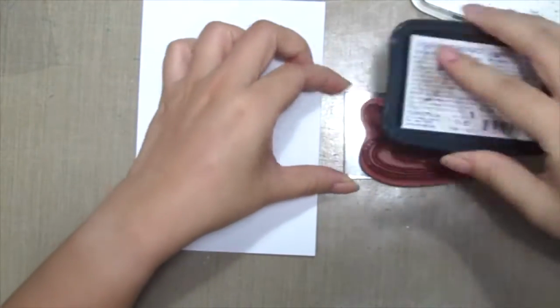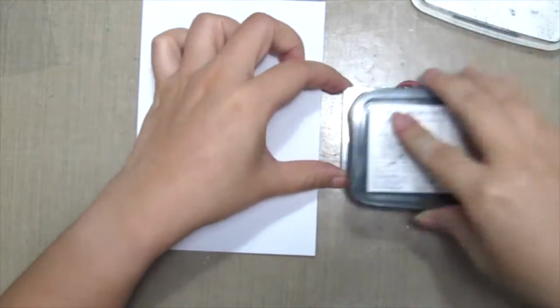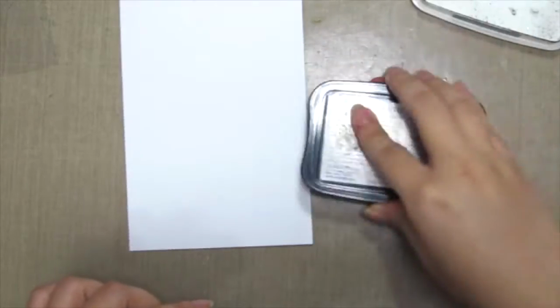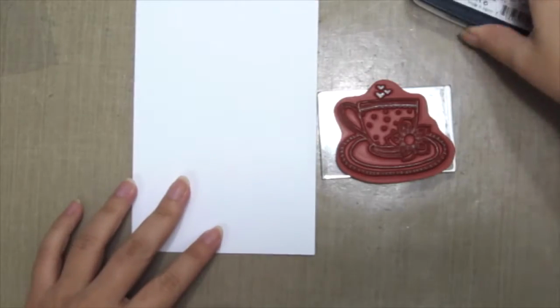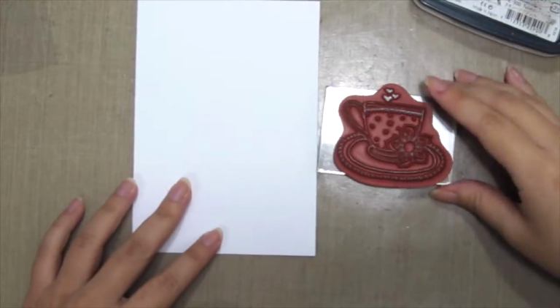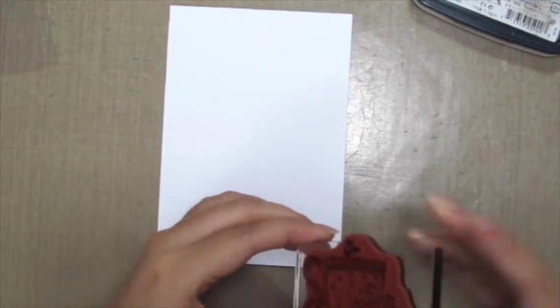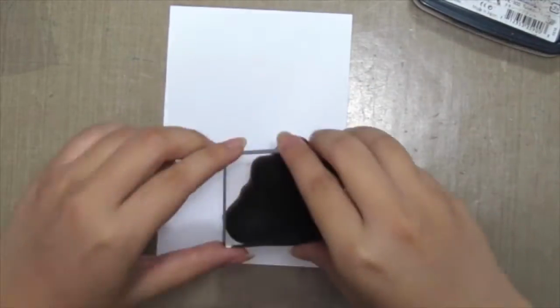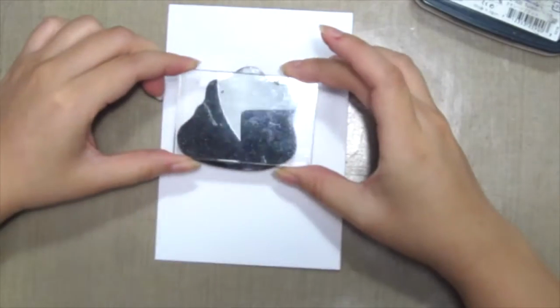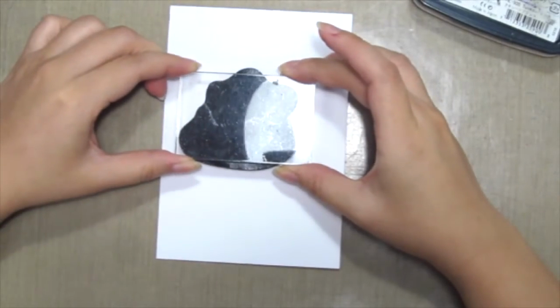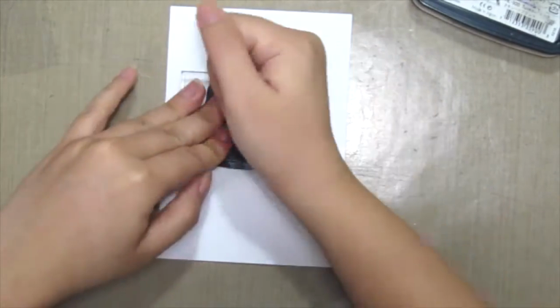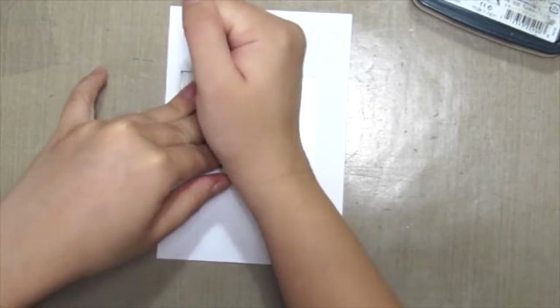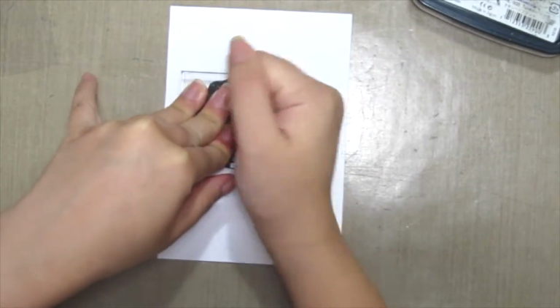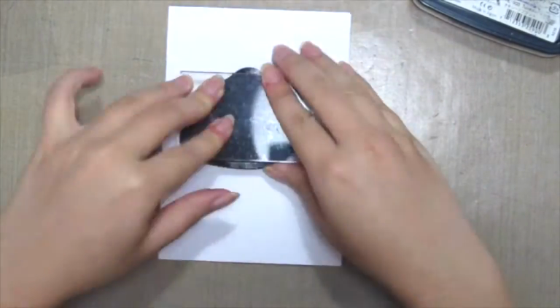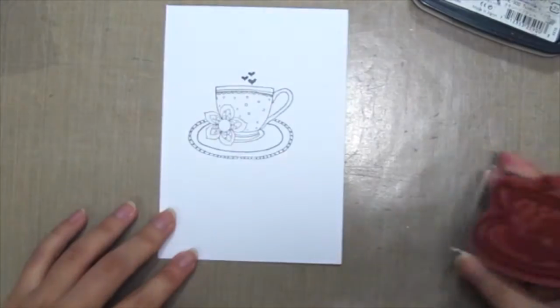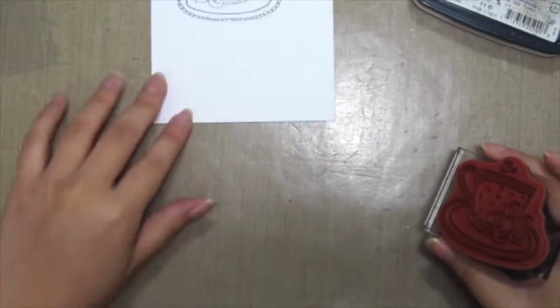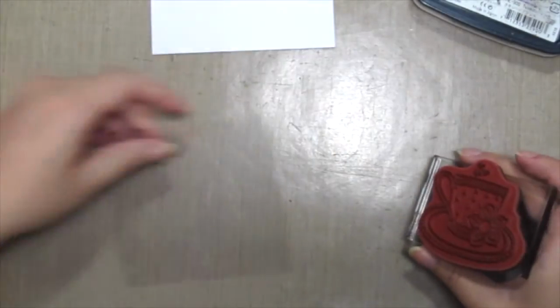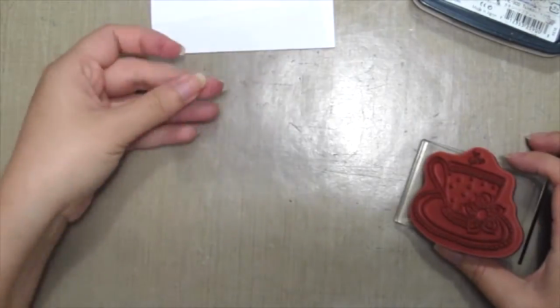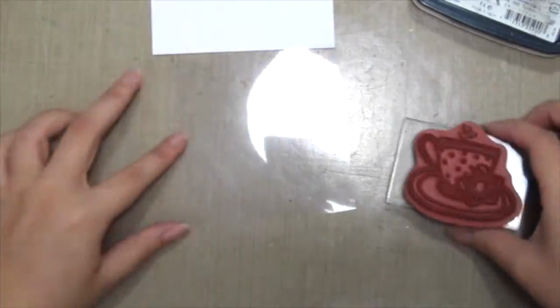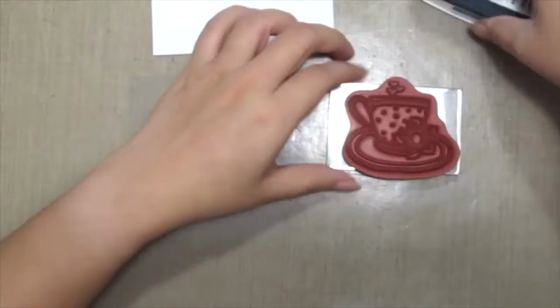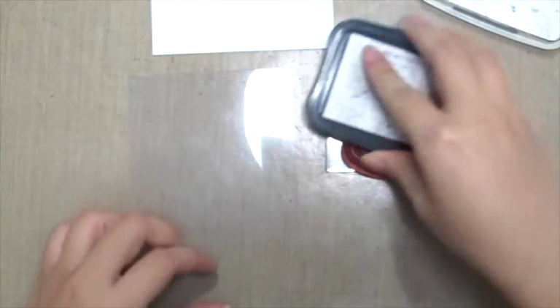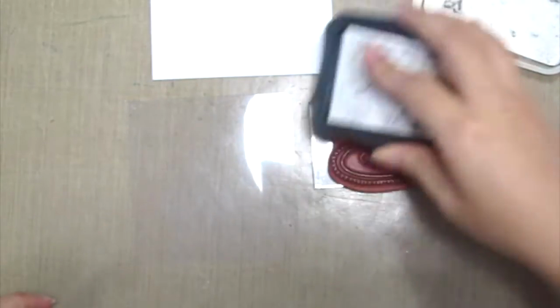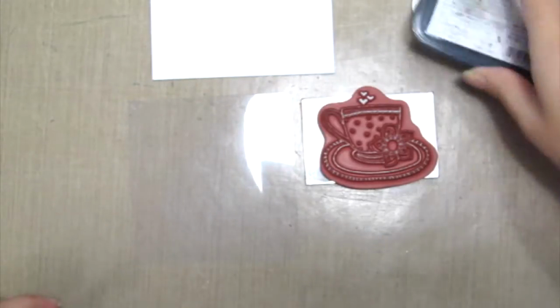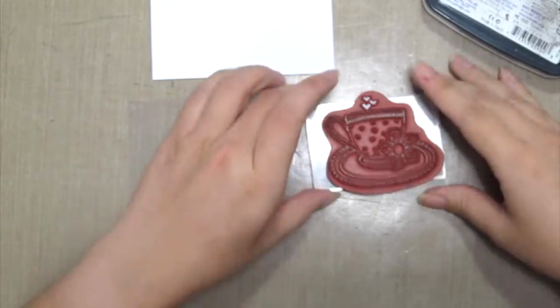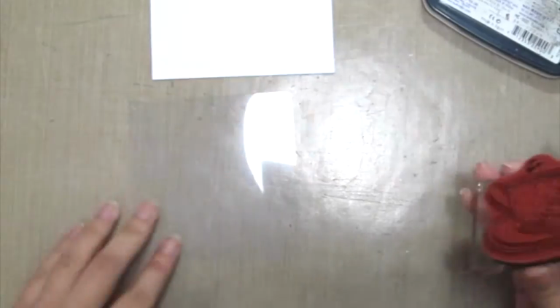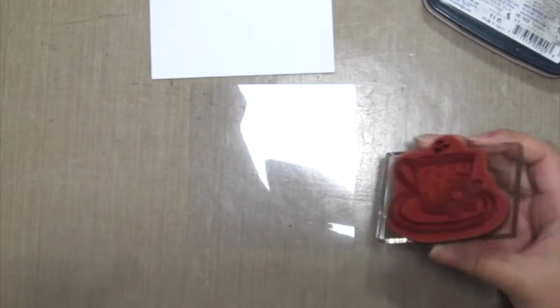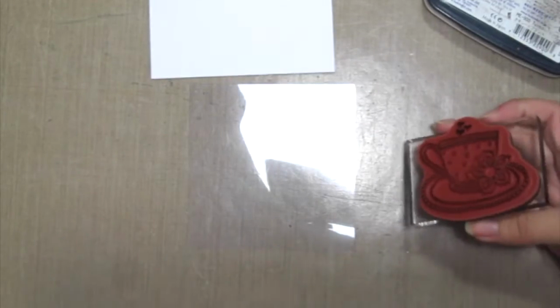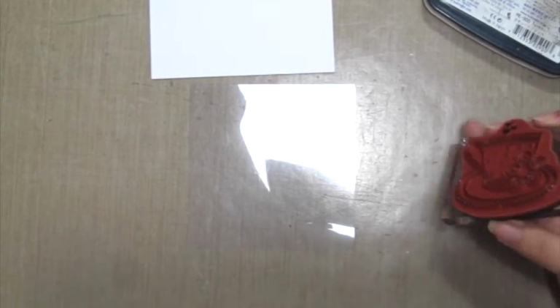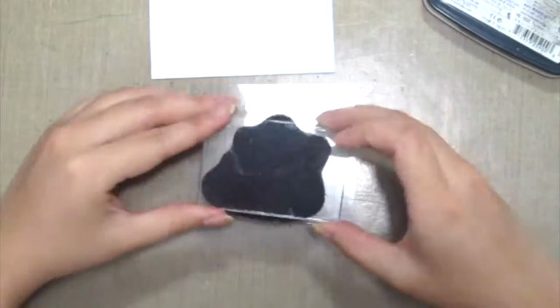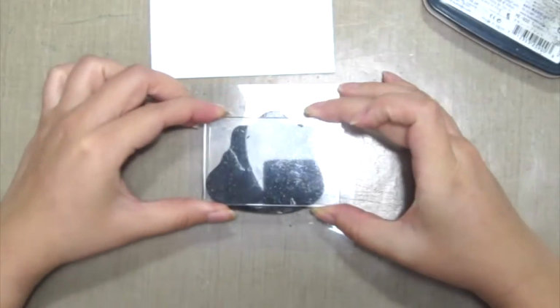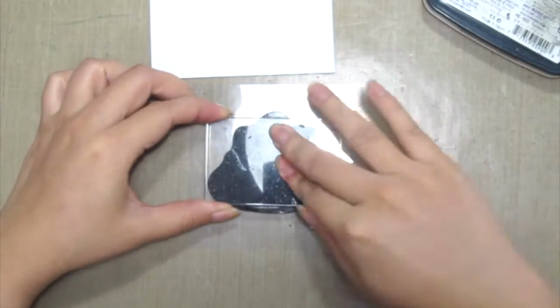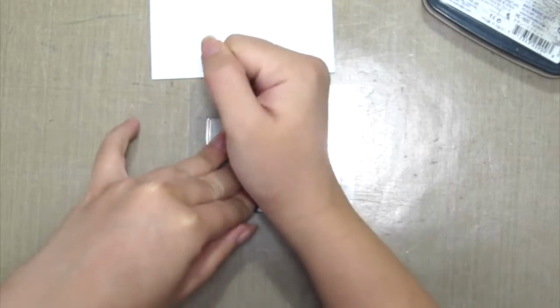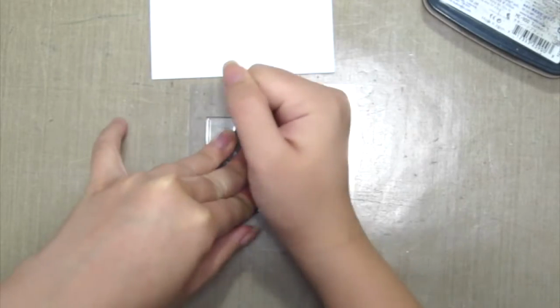So first up, I'm inking this cute little tea cup image and stamping it onto some white cardstock. Then I'm grabbing some acetate, inking the stamp again and then stamping onto the acetate.